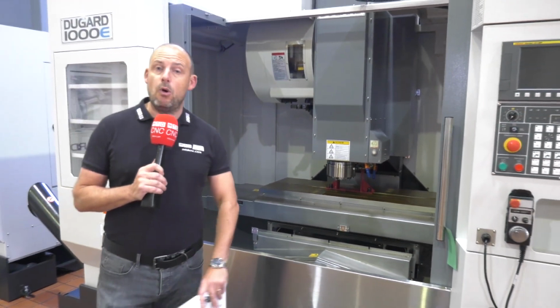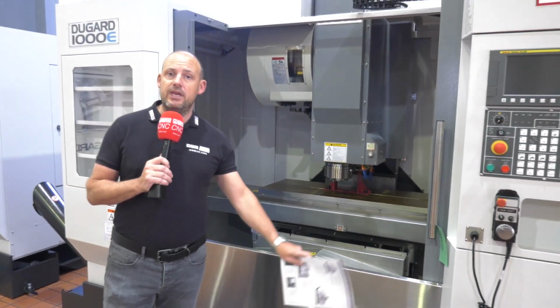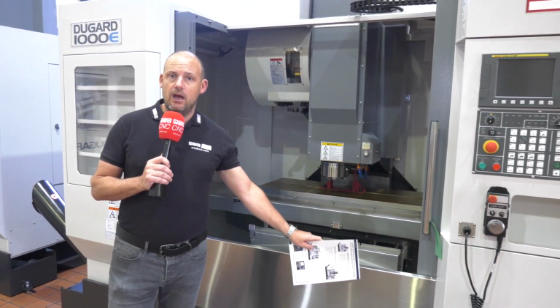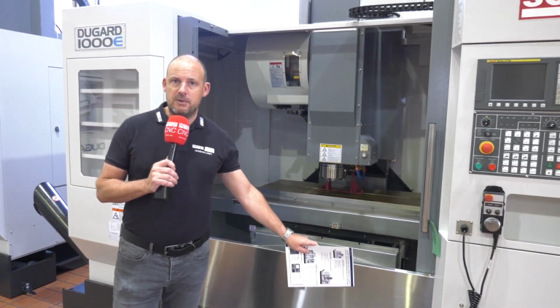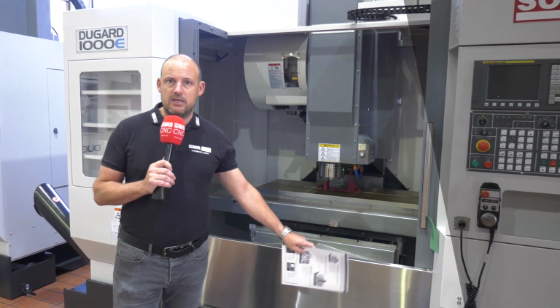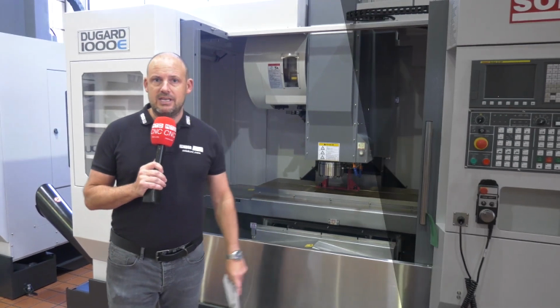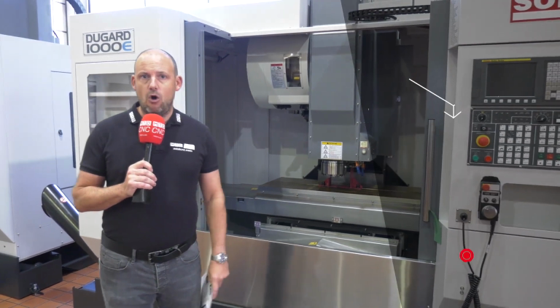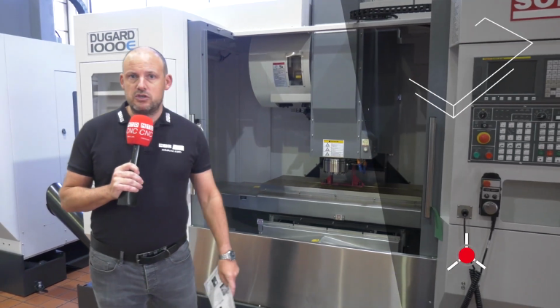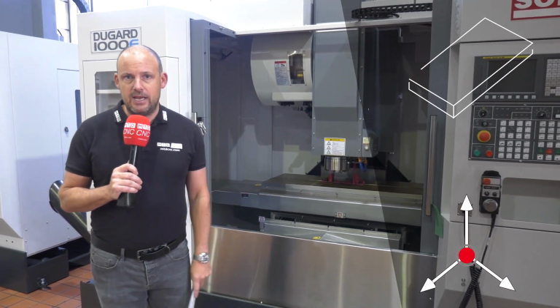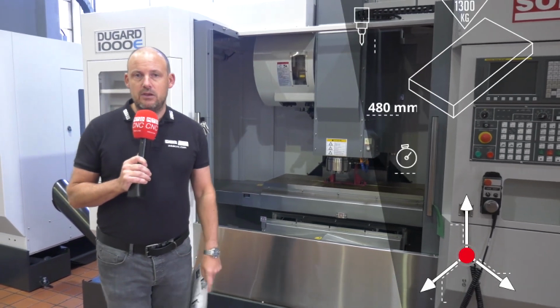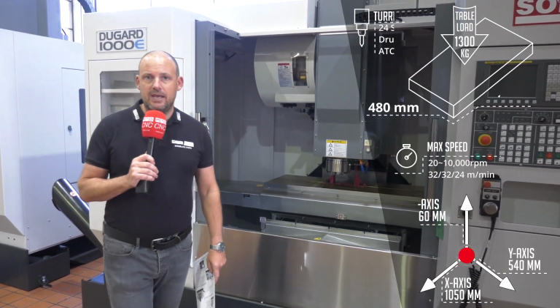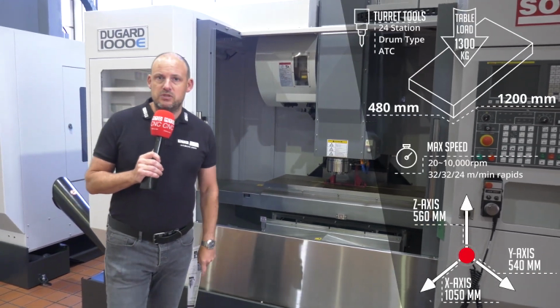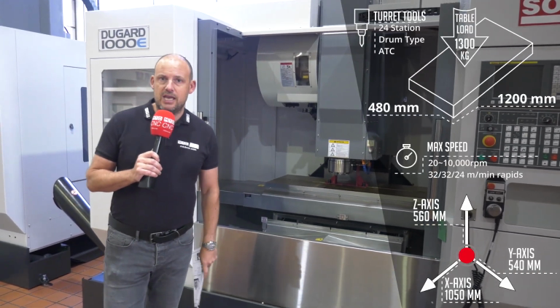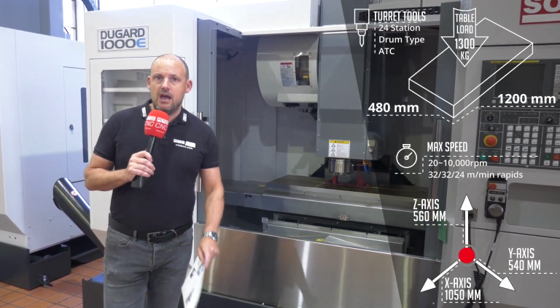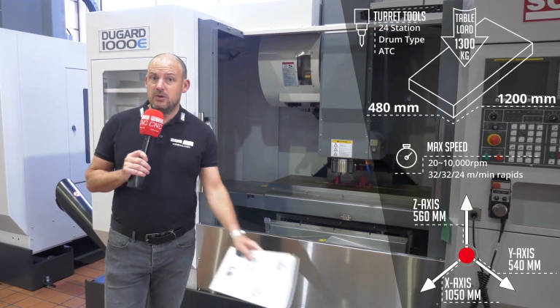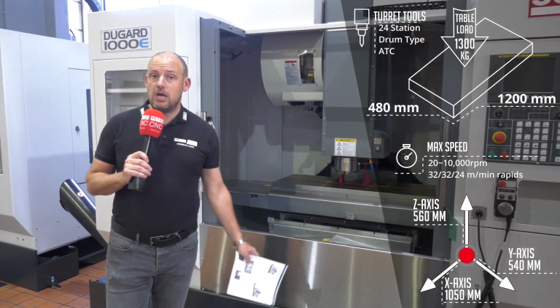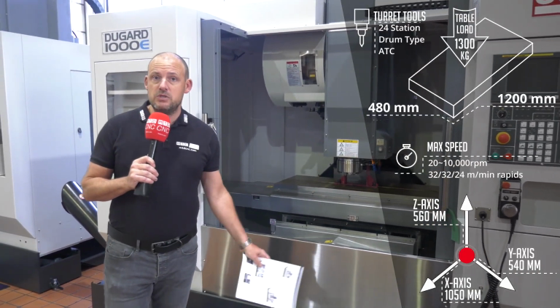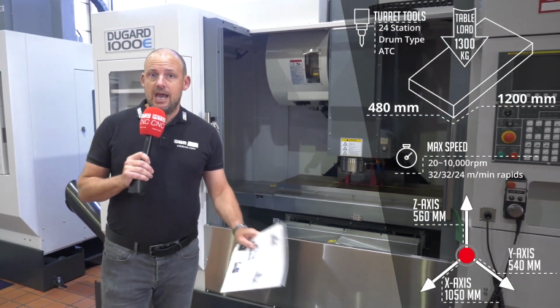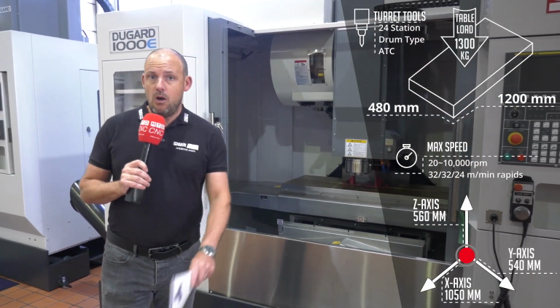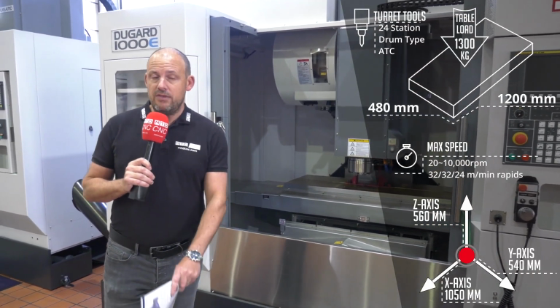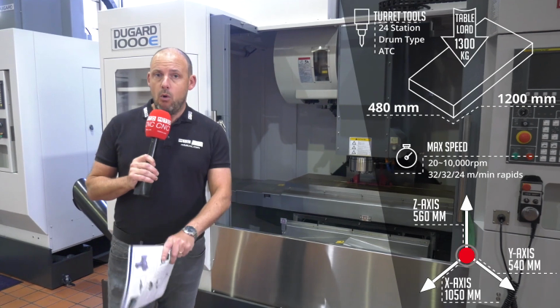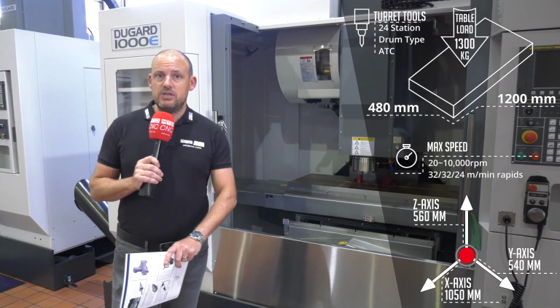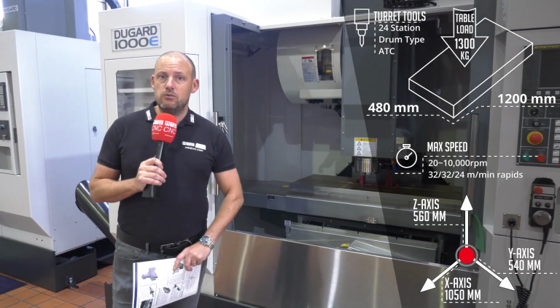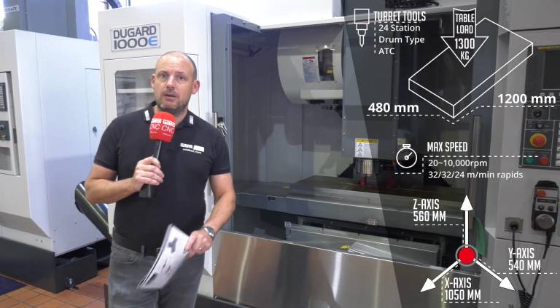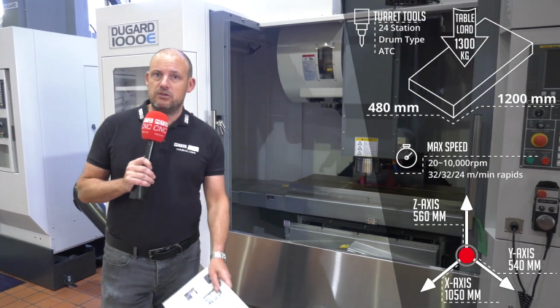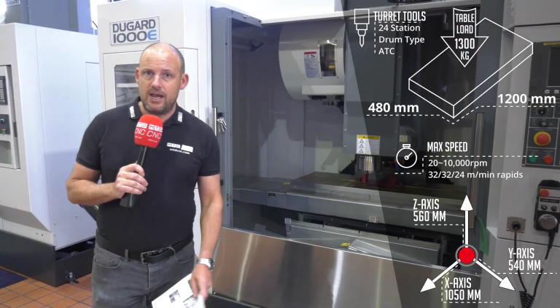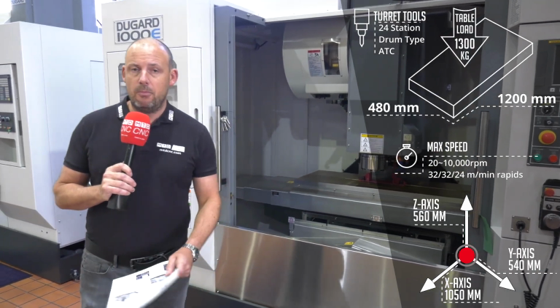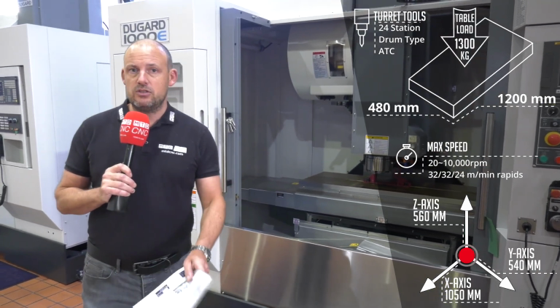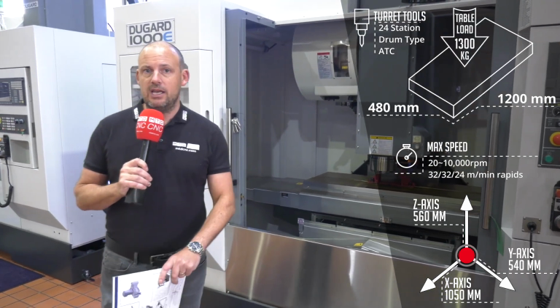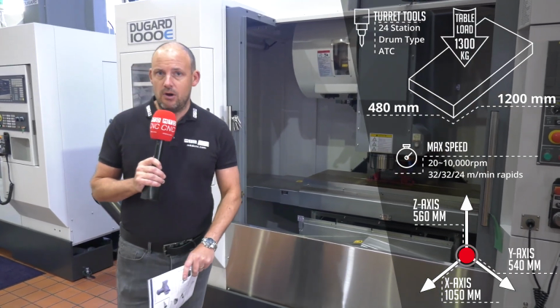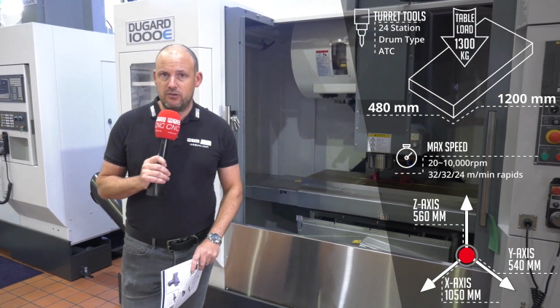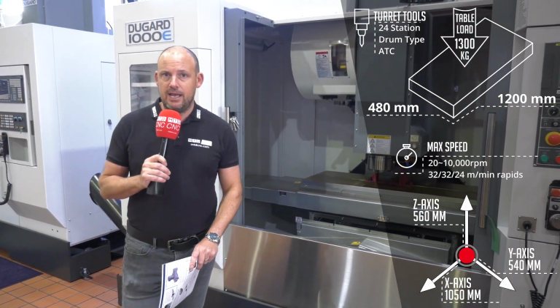All the specifications will be displayed on screen. The machine comes with a warranty and also includes both operator training and programmer training.